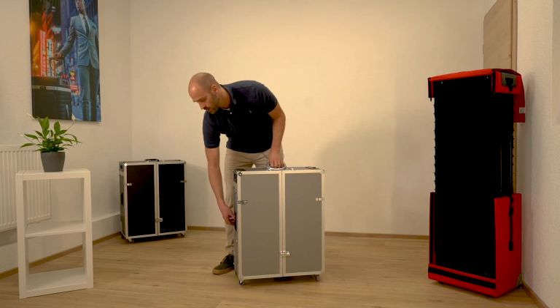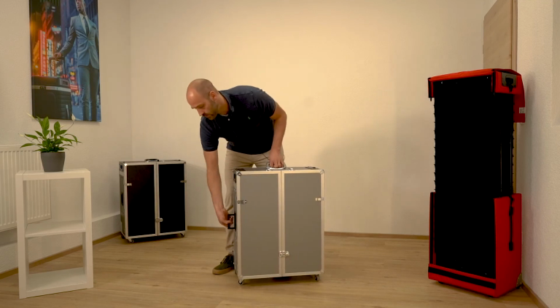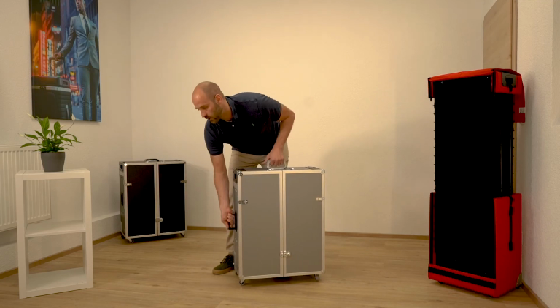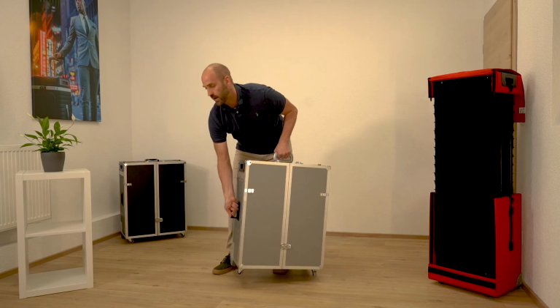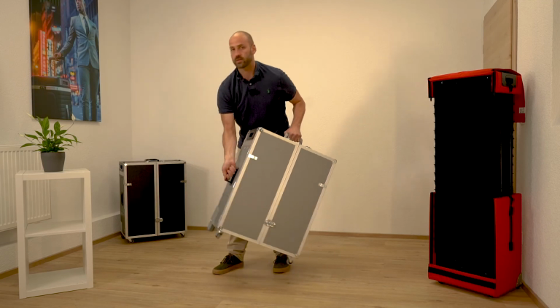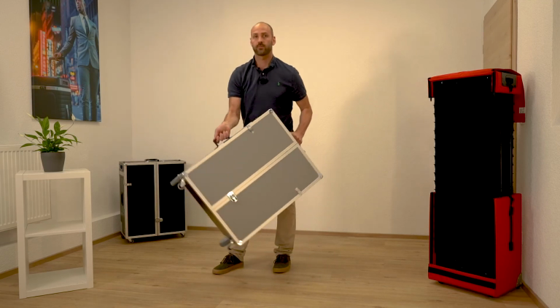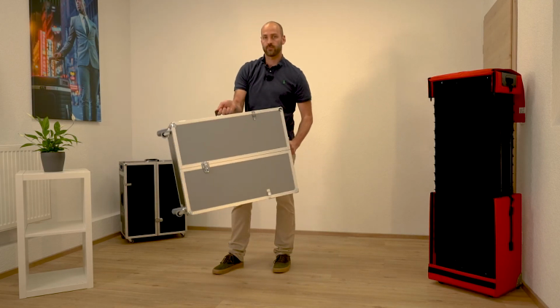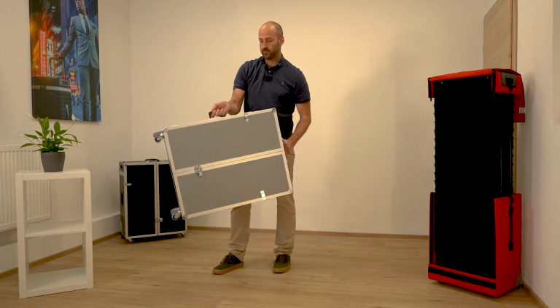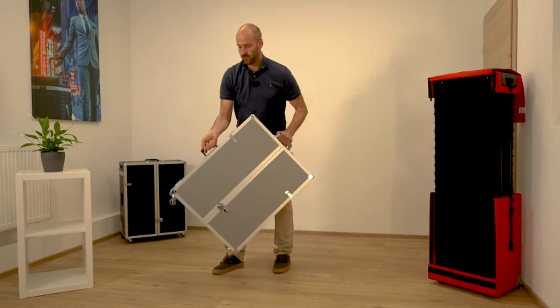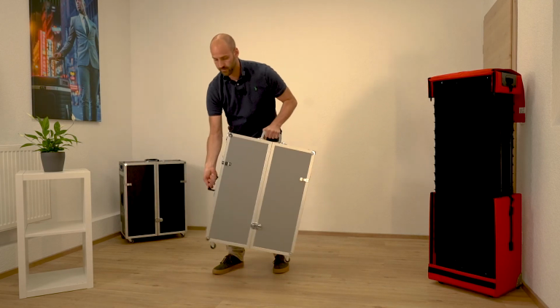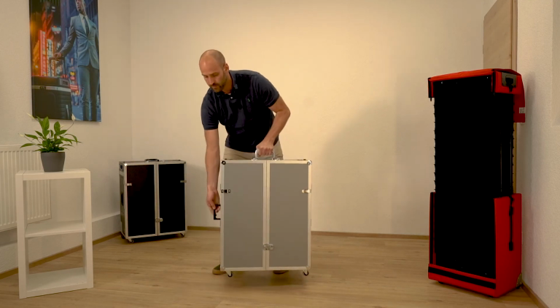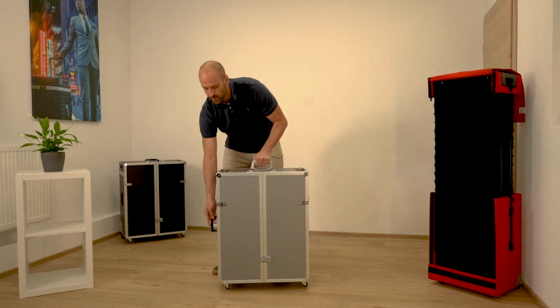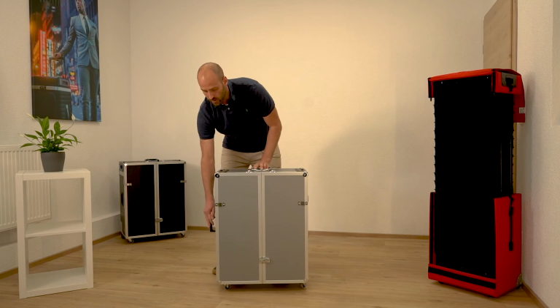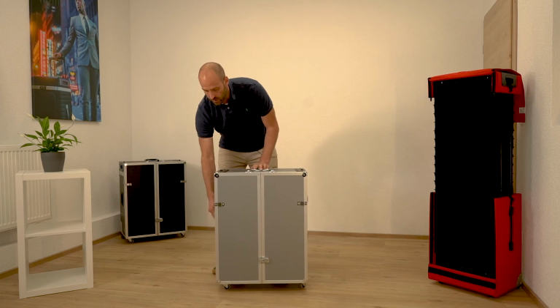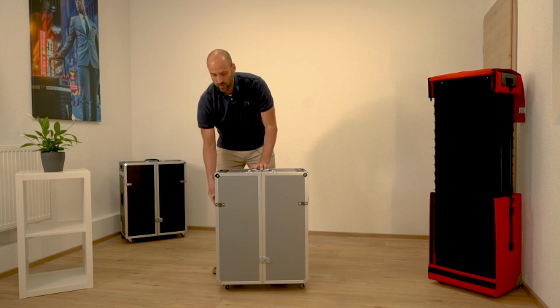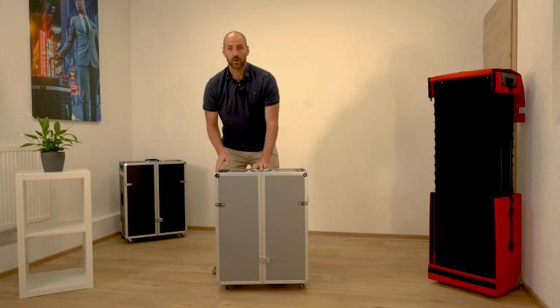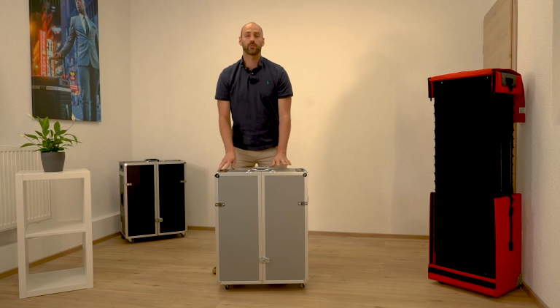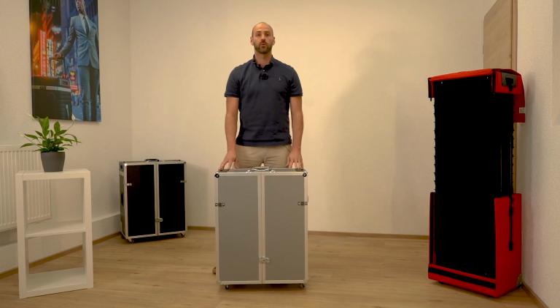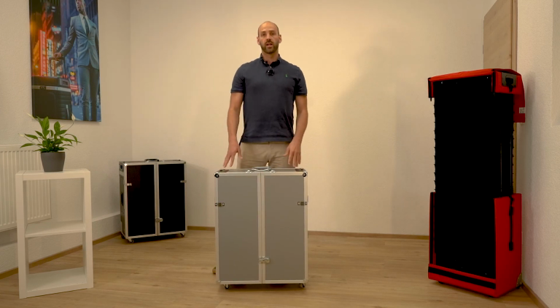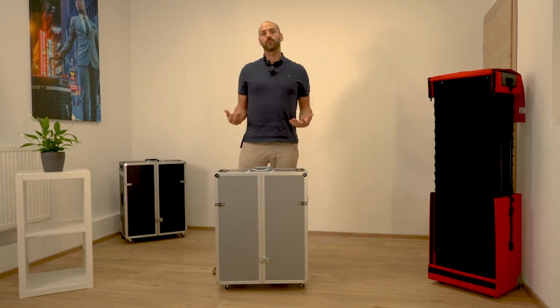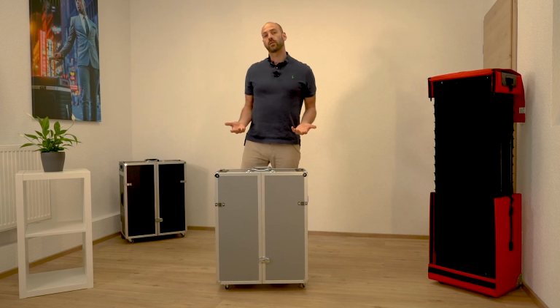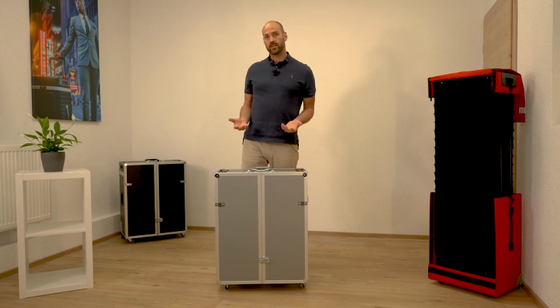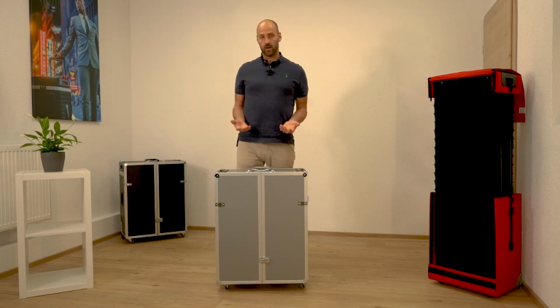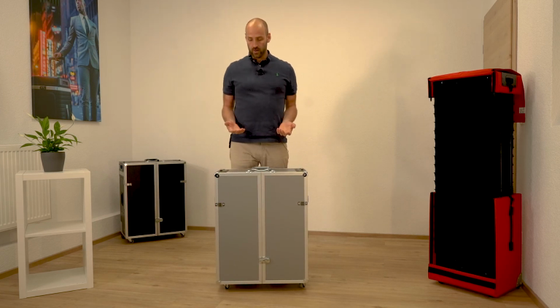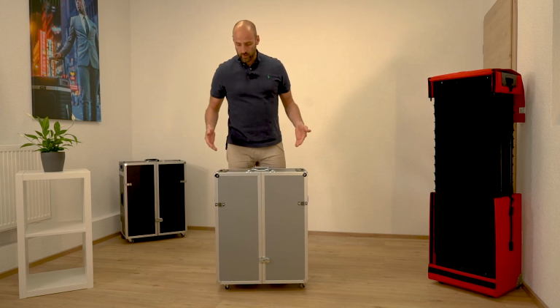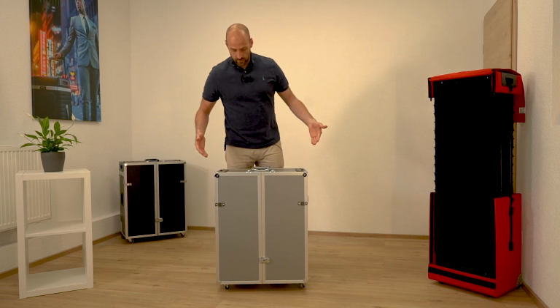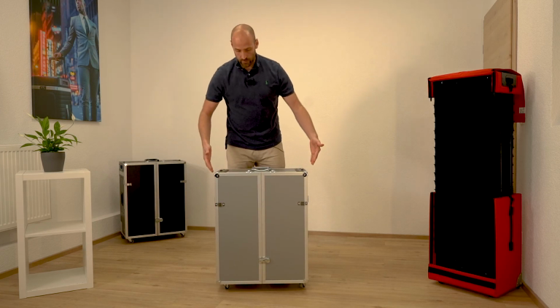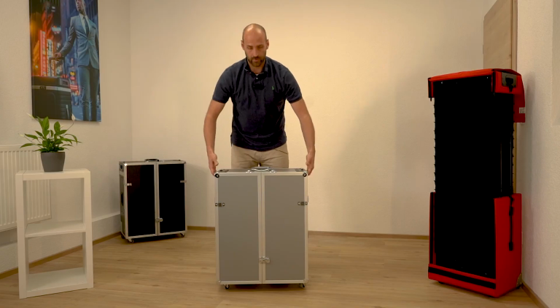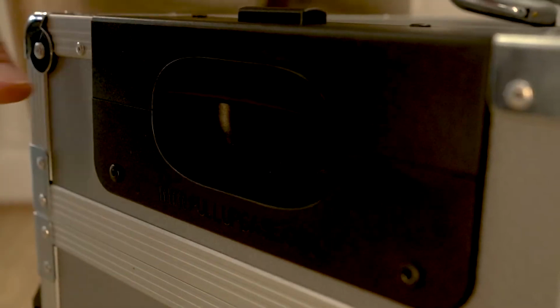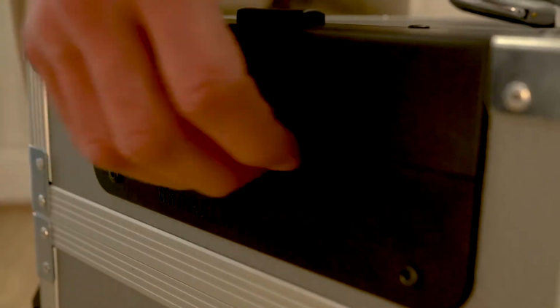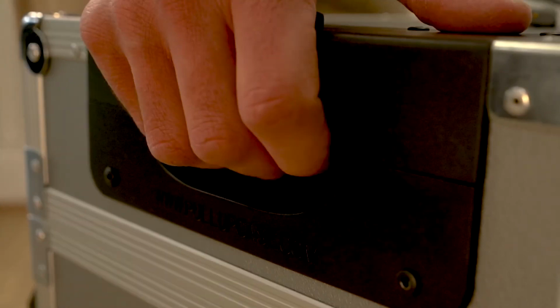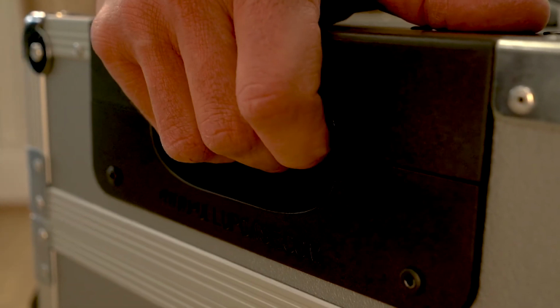You can carry it like this. Or if you have to lift the case into a car, you can even grab it by the pull-up handles like this.